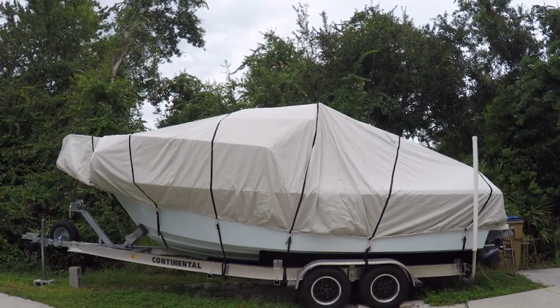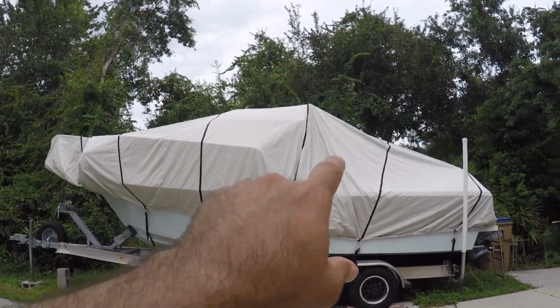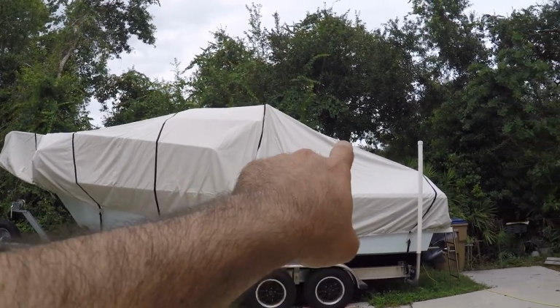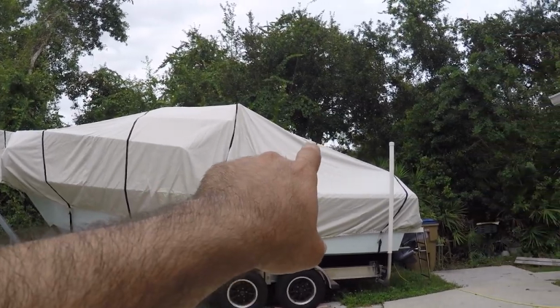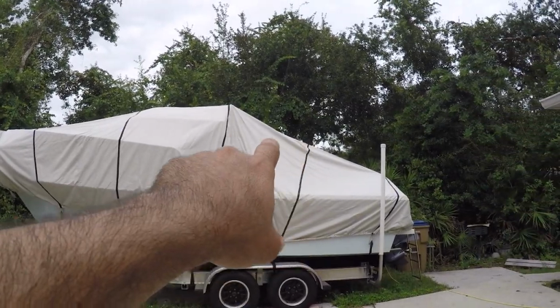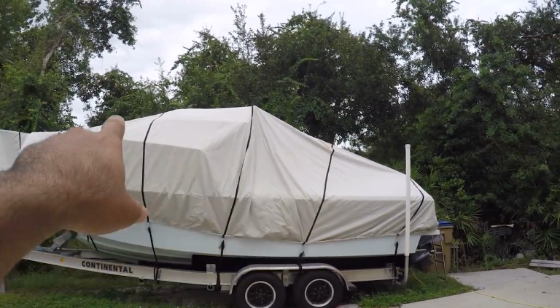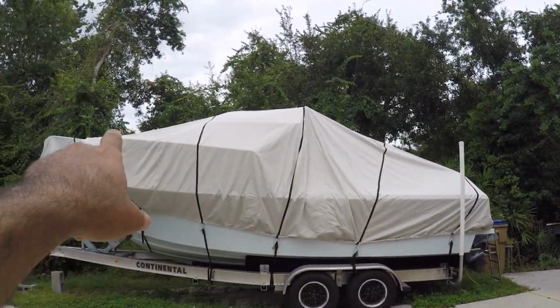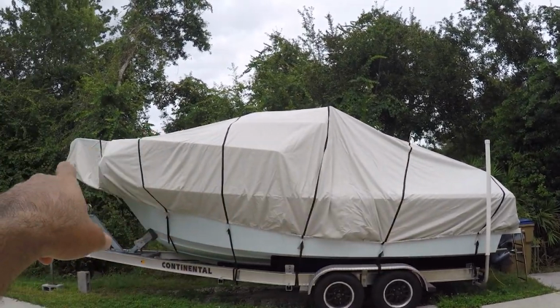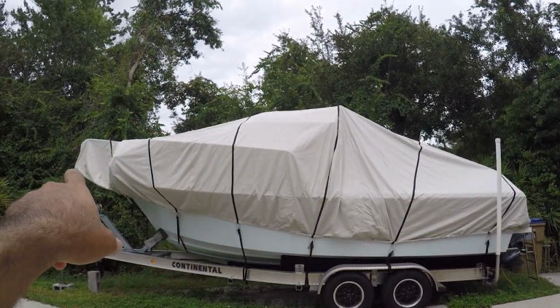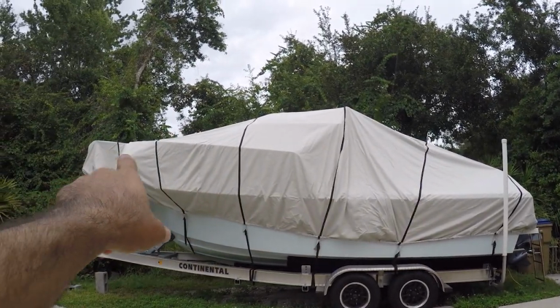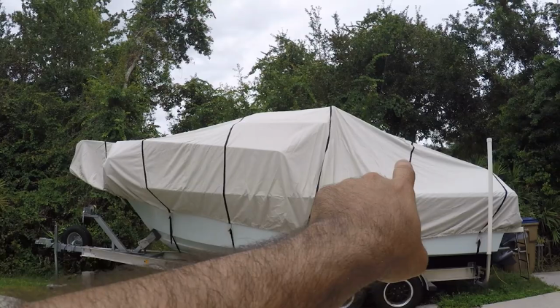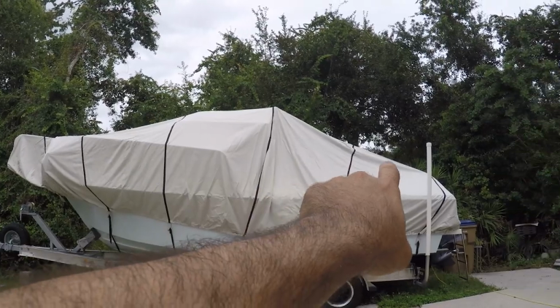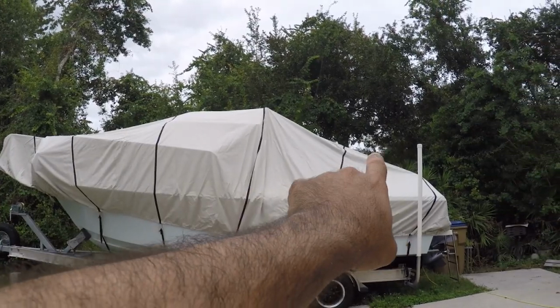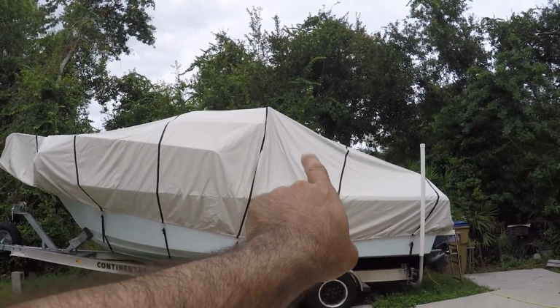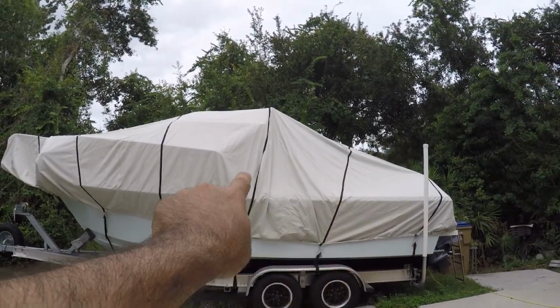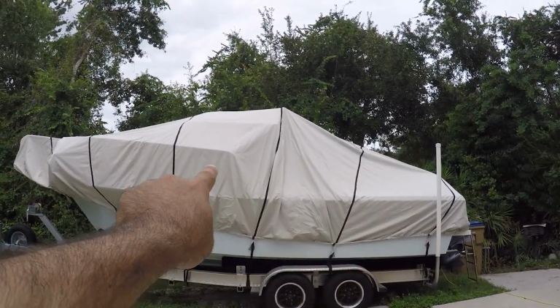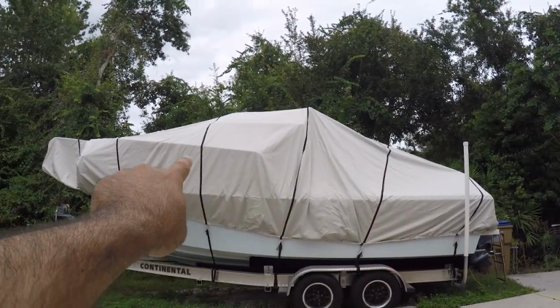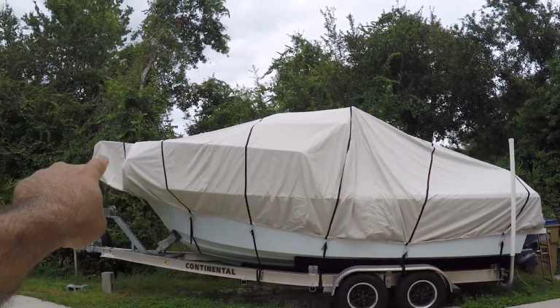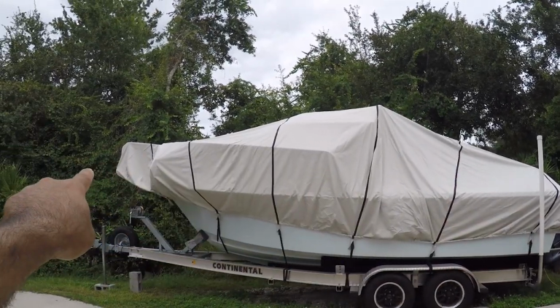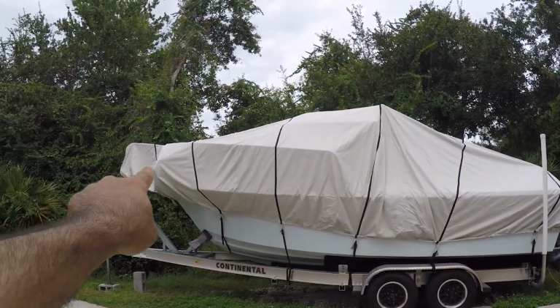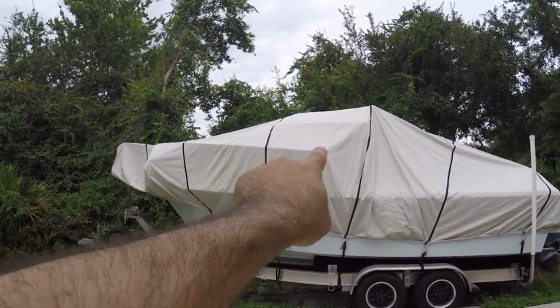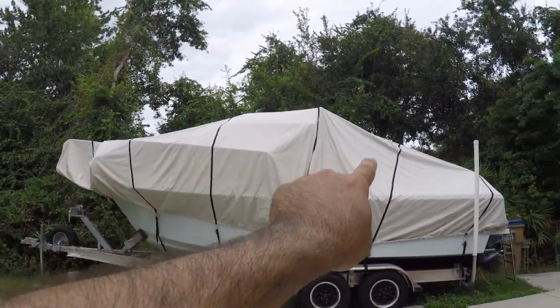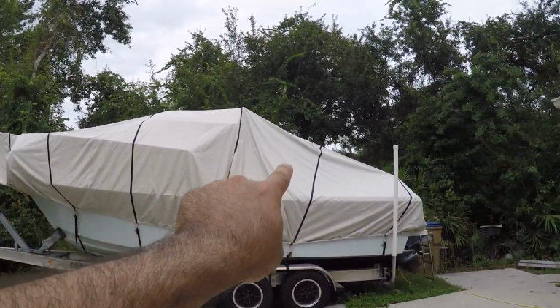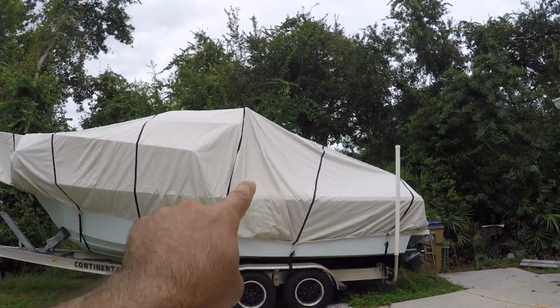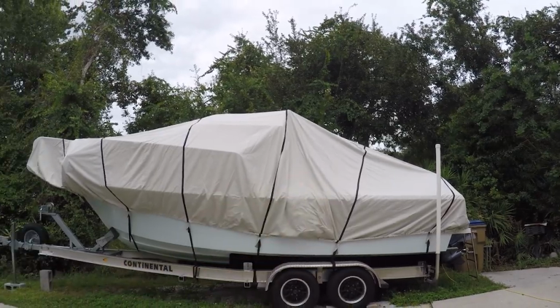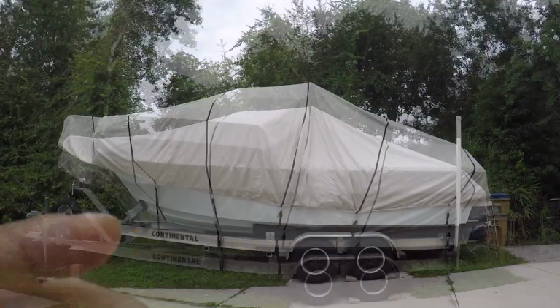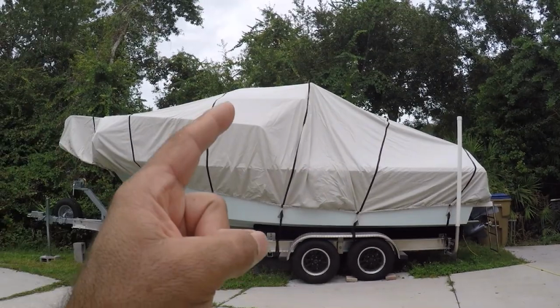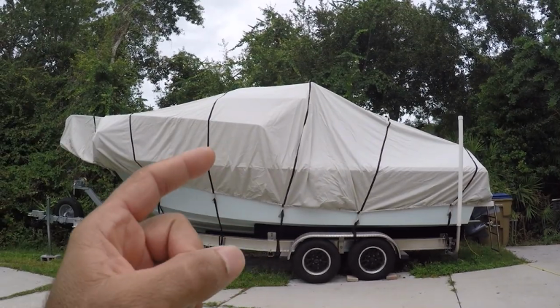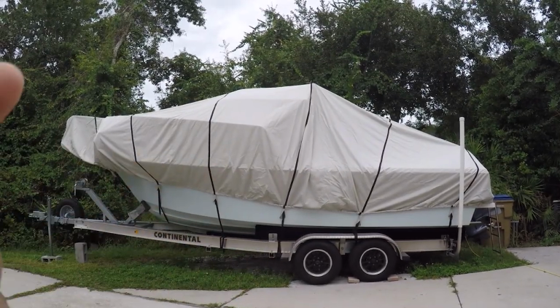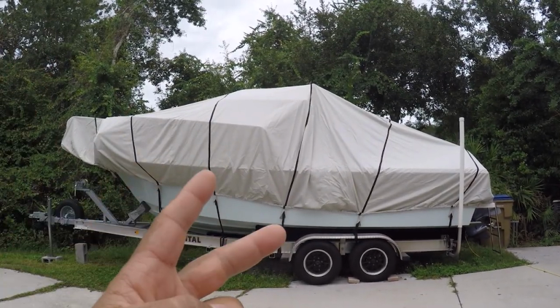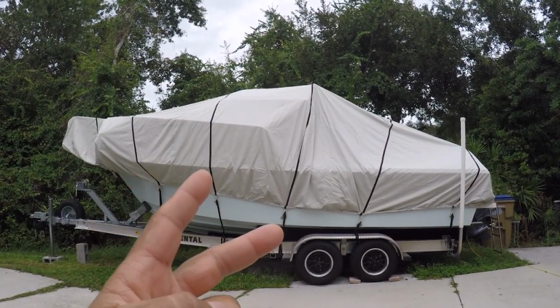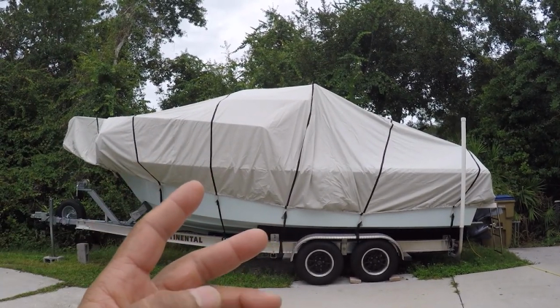You see how the air is going inside the cover — when the air comes in from the front or the back, it will circulate through the sides all the way to the front, so there's always going to be circulation of air inside the boat. This boat cover is twice as thick as the other one and it has more warranty, but it costs more.